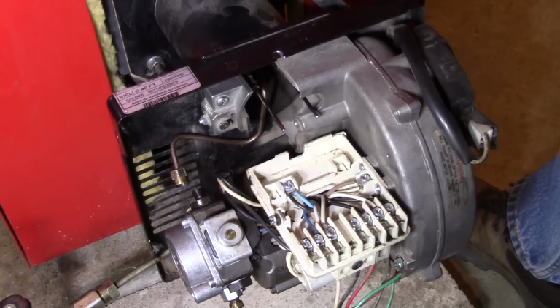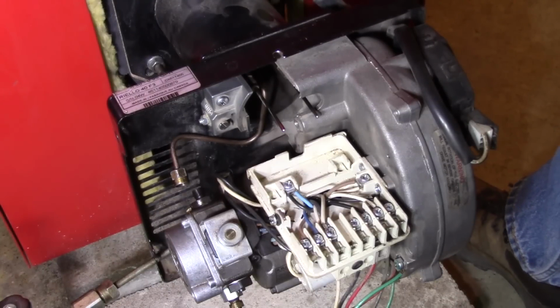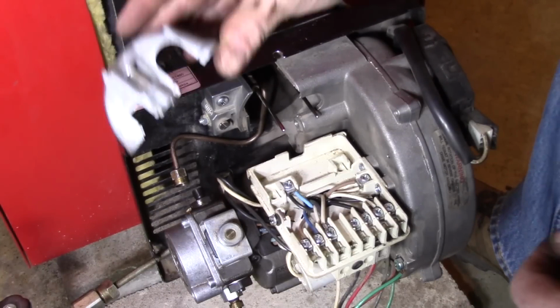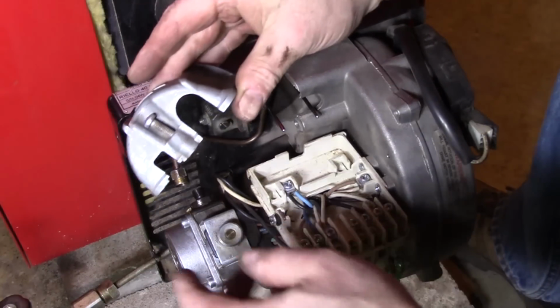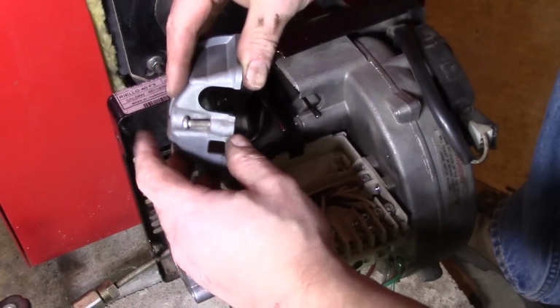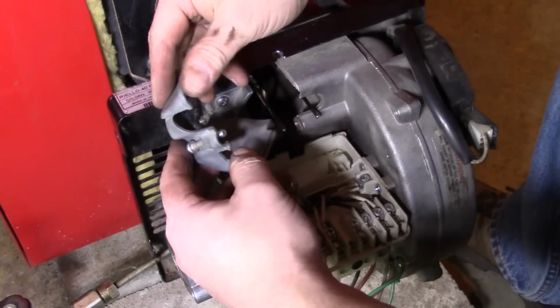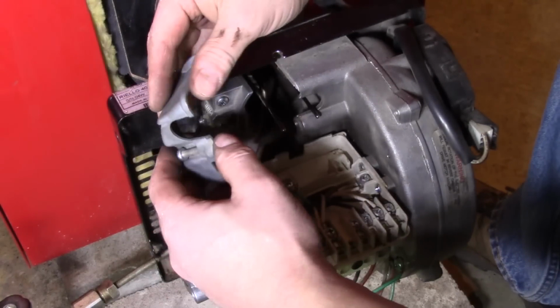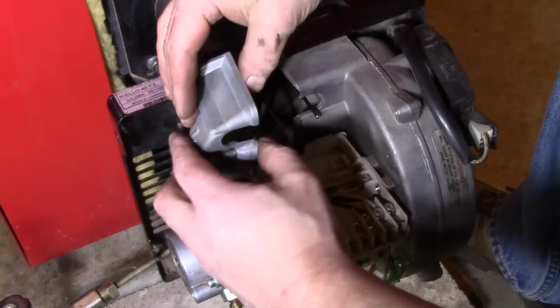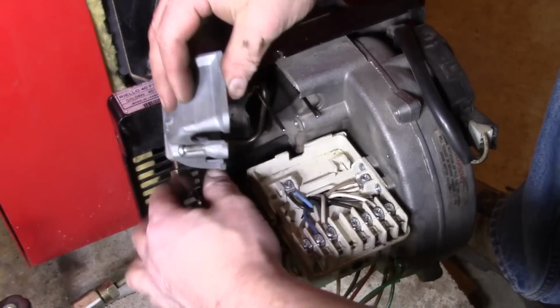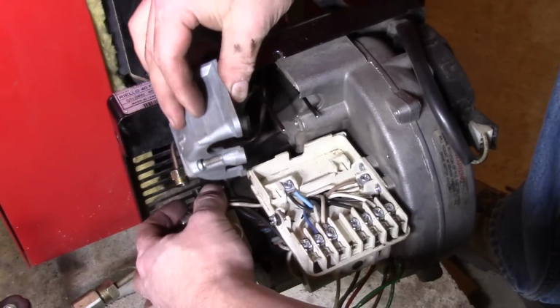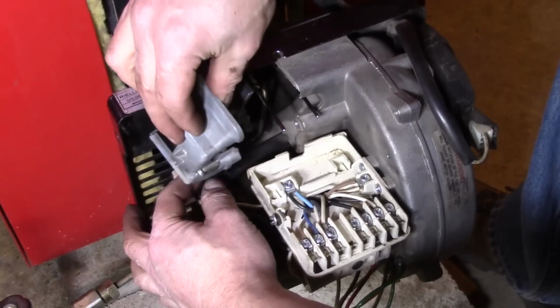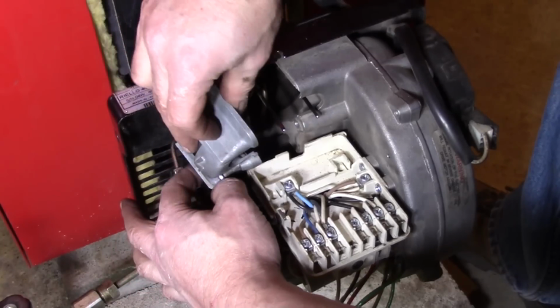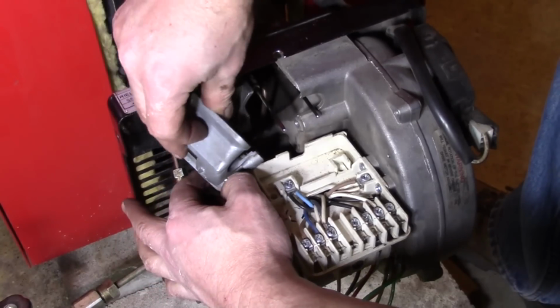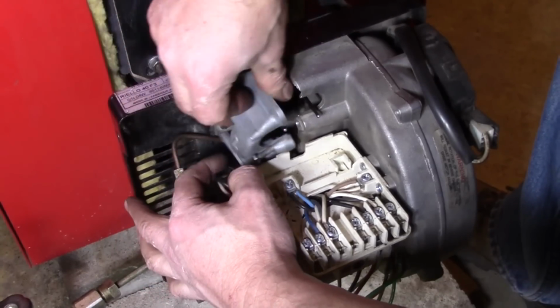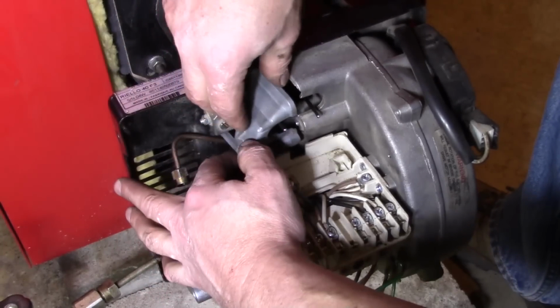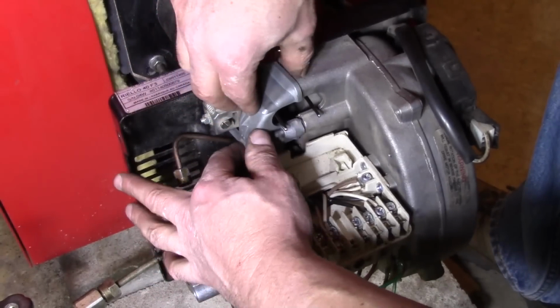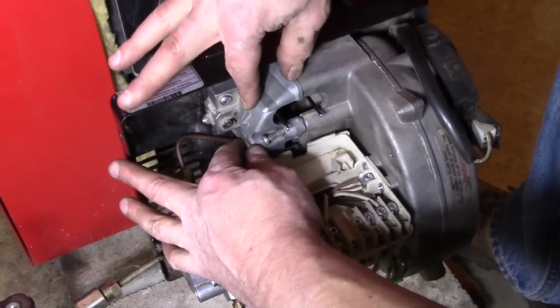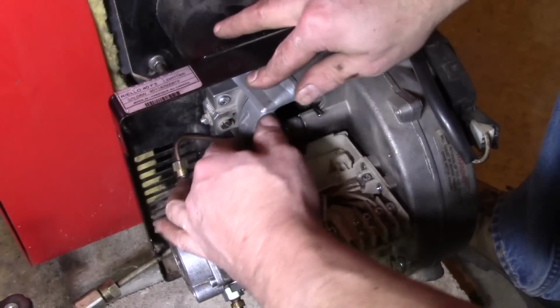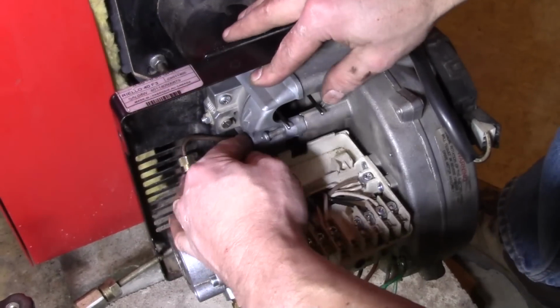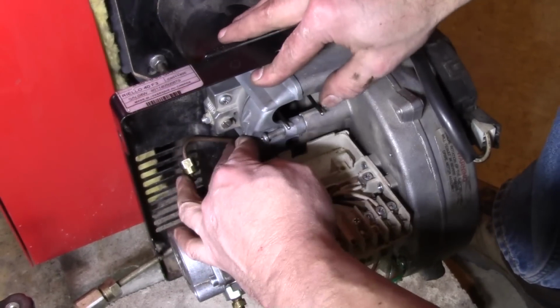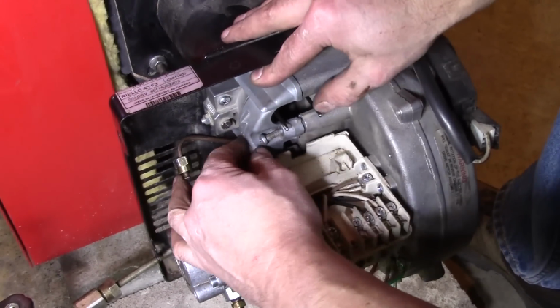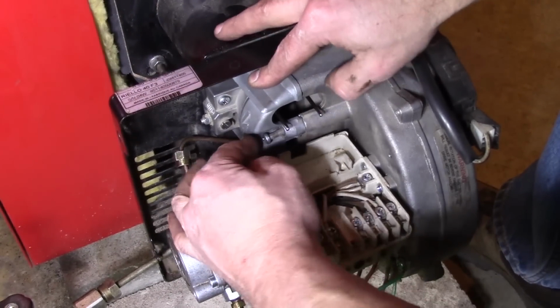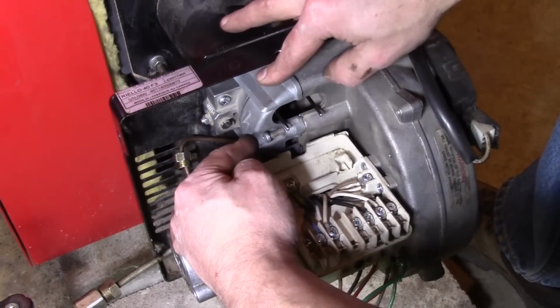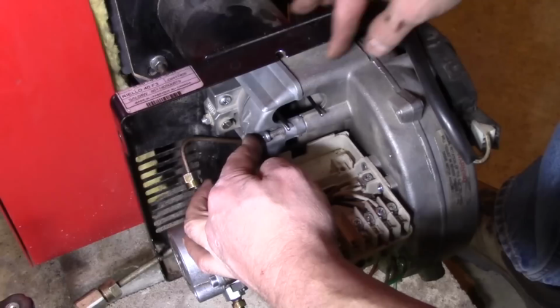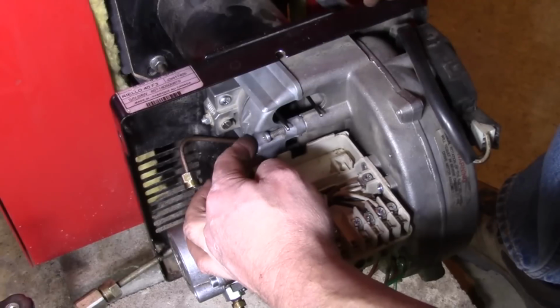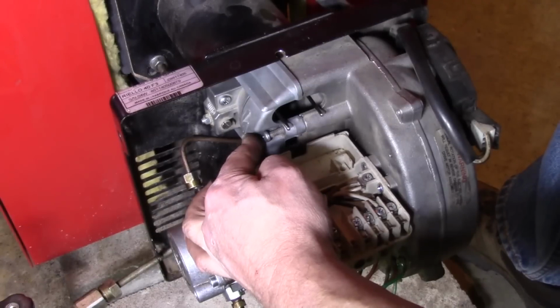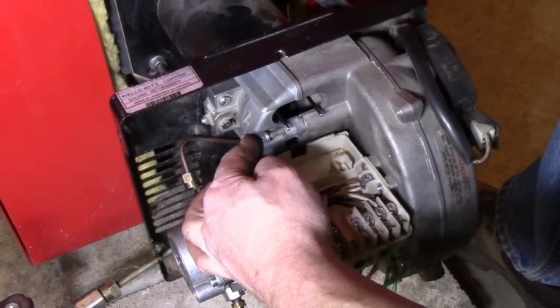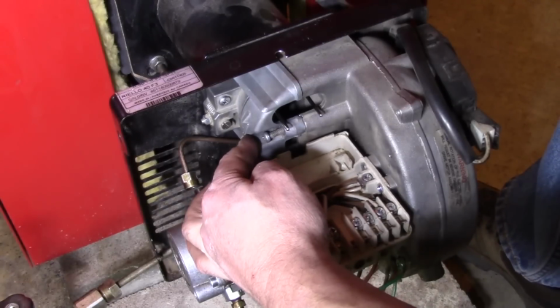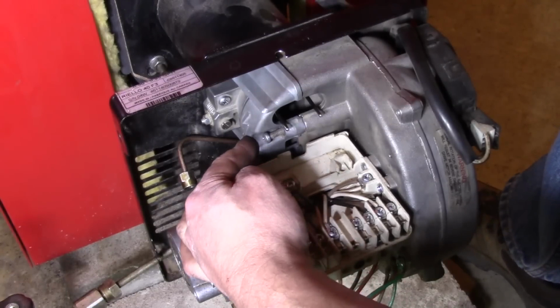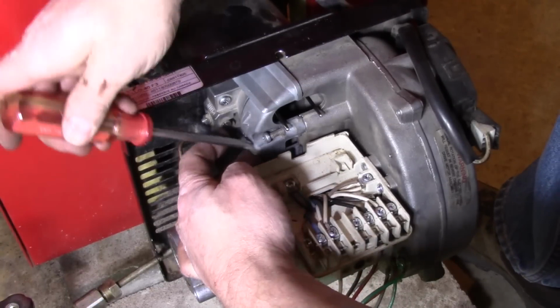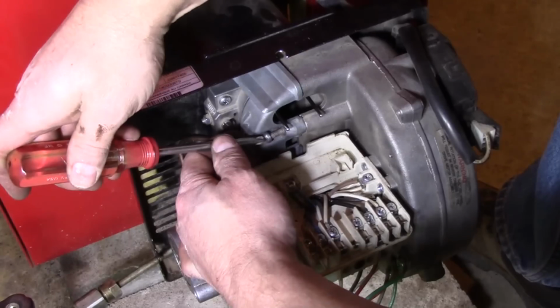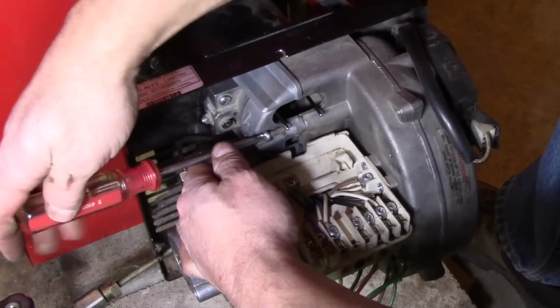We've got this cover here, and this can be a little bit of a pain sometimes. Just kind of push the wires out of the way and slide it in. You know you have everything lined up correctly when it looks like that — you shouldn't have to force it.